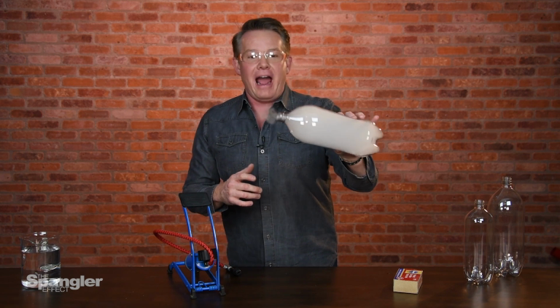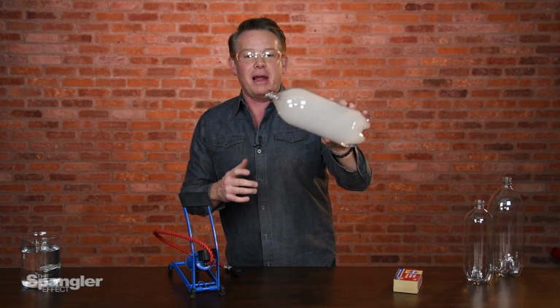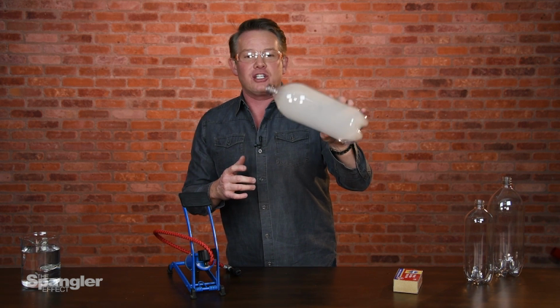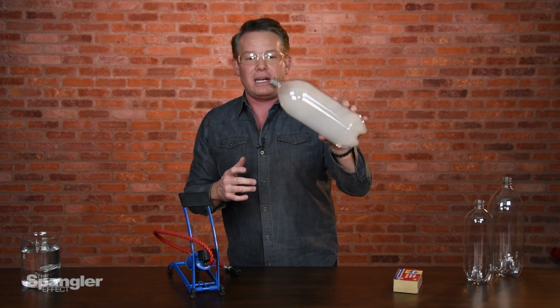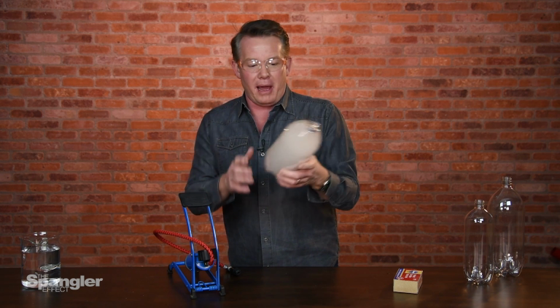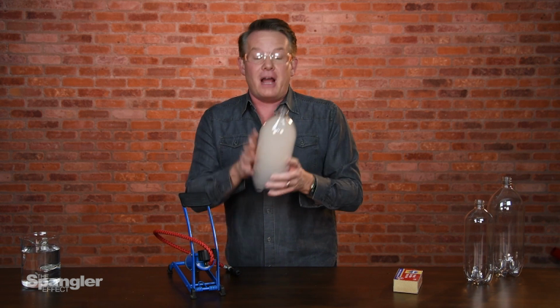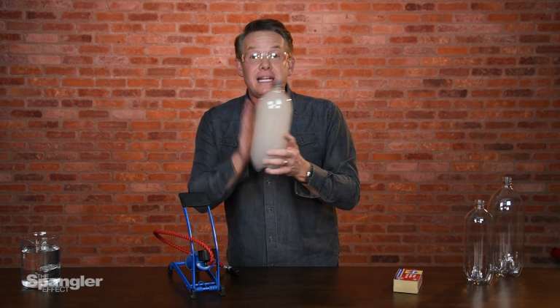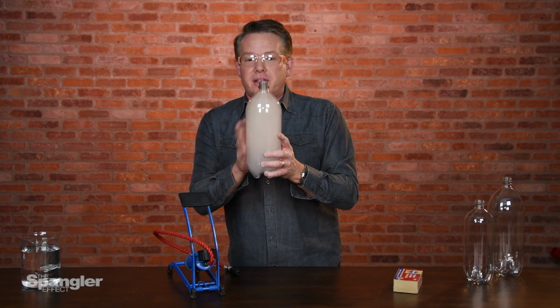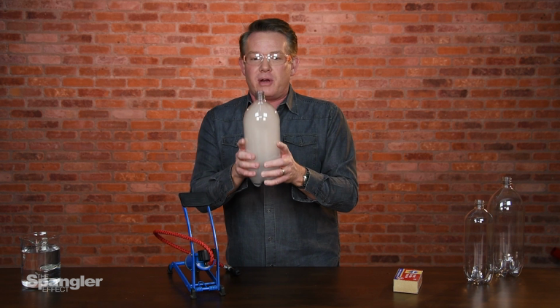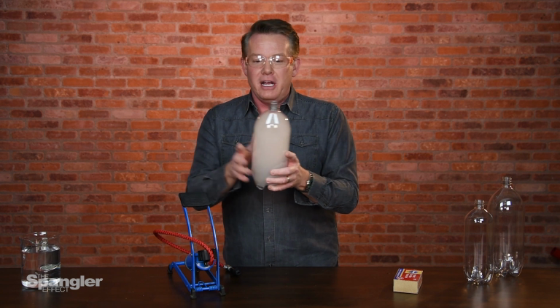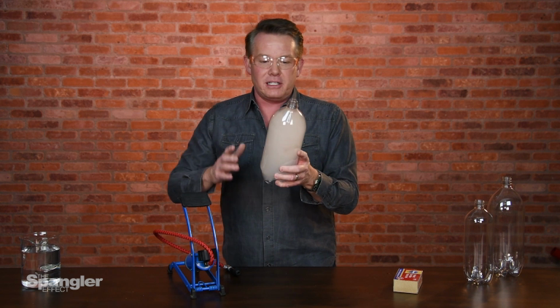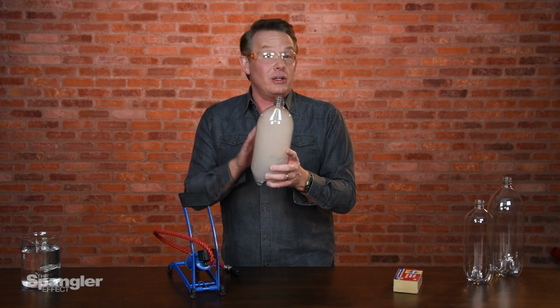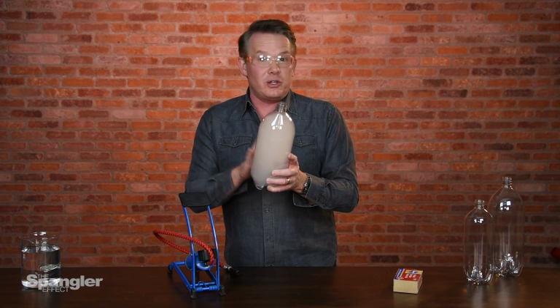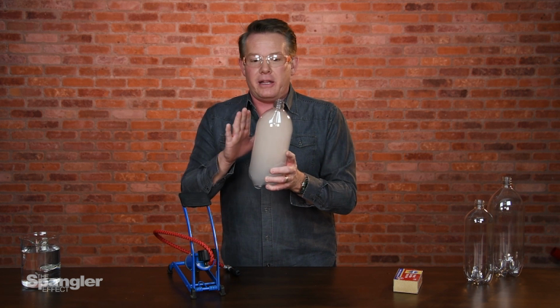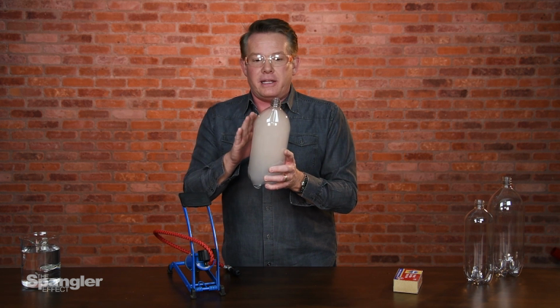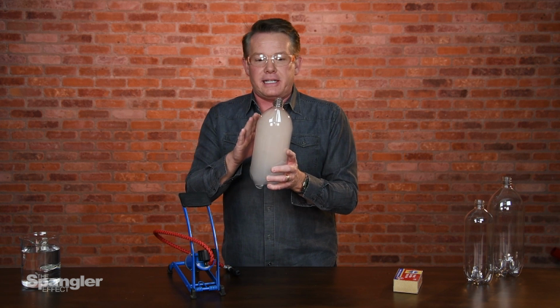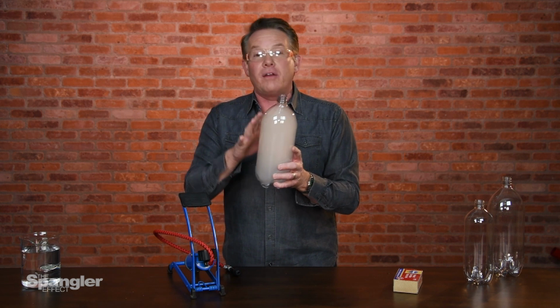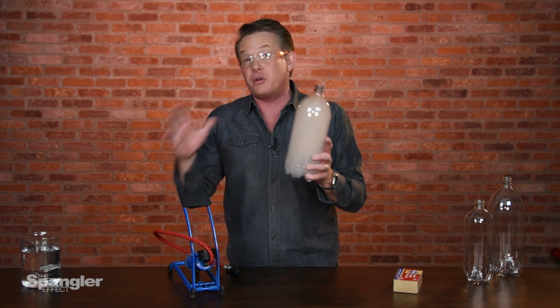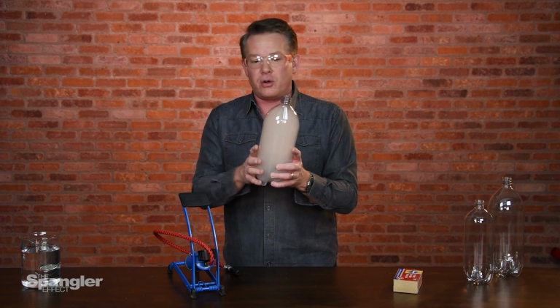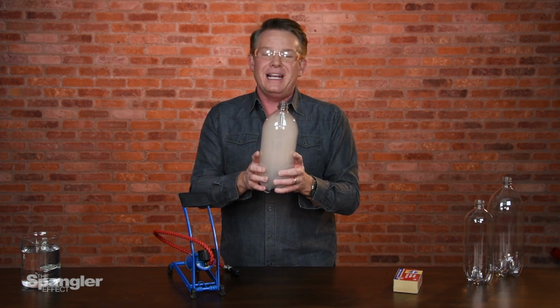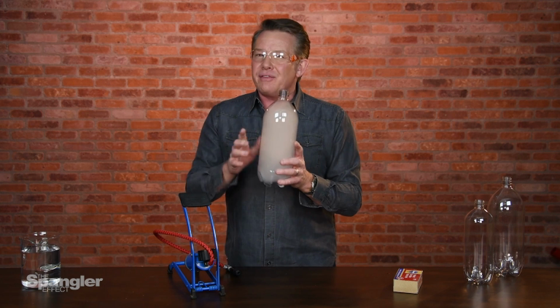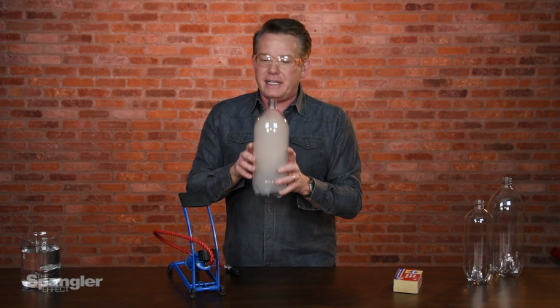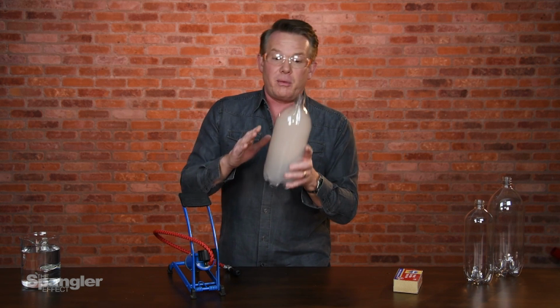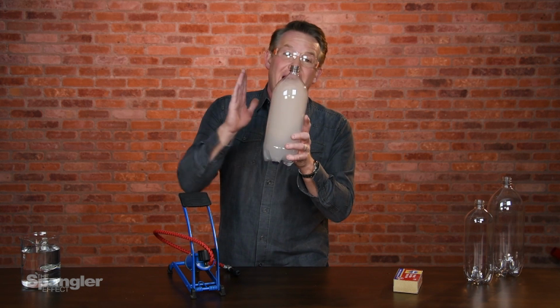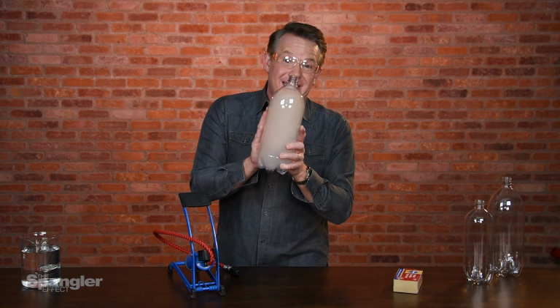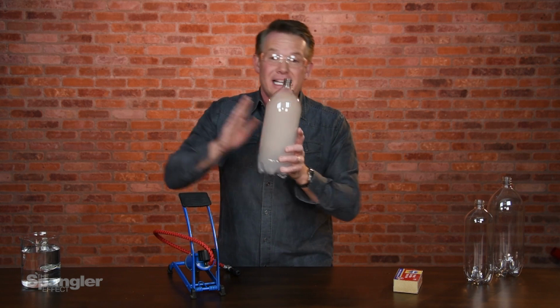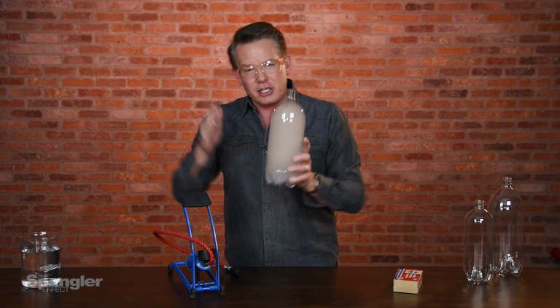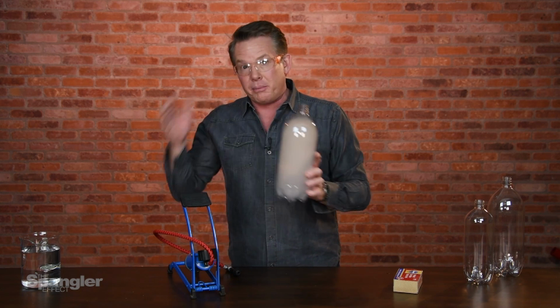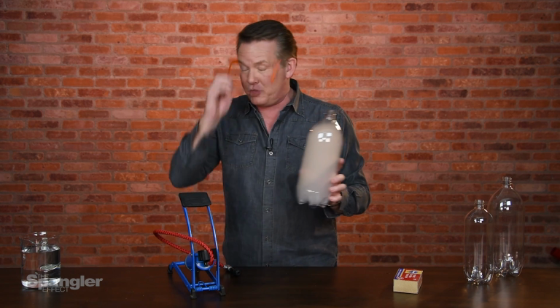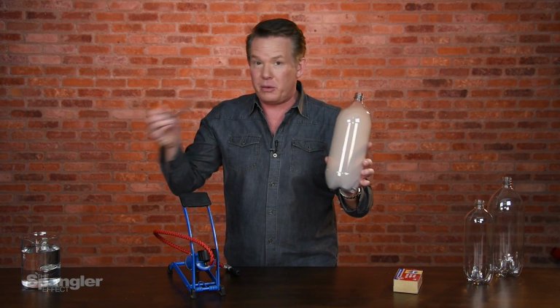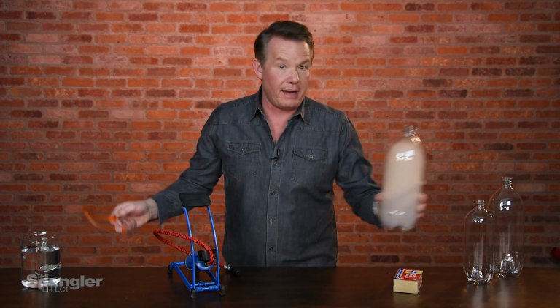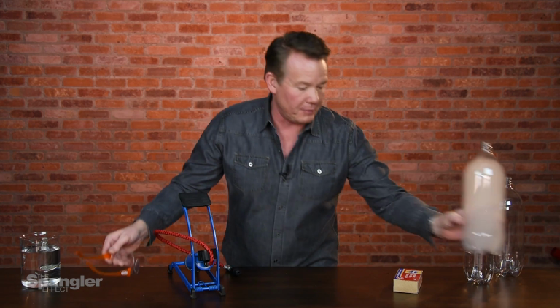That is how the cloud in the bottle is supposed to look — on TV, in the classroom, on stage. That, in my mind, is a great cloud in a bottle. Now, I want to deconstruct the demonstration, because the way I learned to do it and the way all of the original books show to do it is very, very different. So I want to show you how we get to this, but I think it's really important that you understand where we came from.